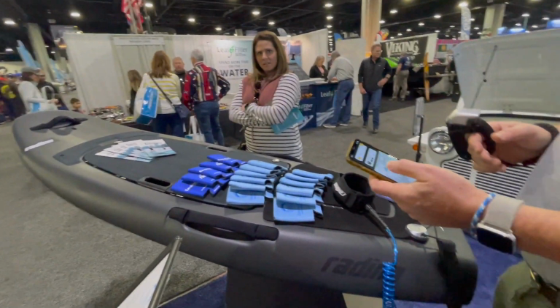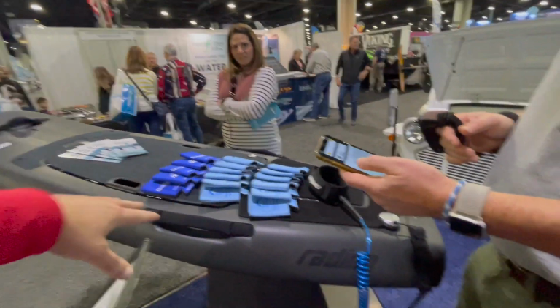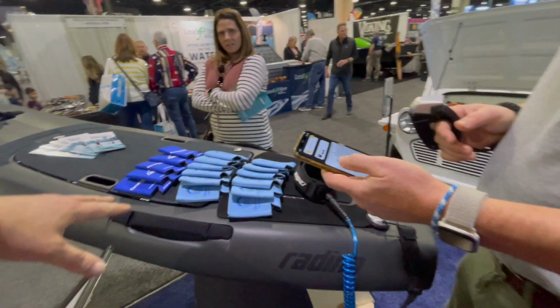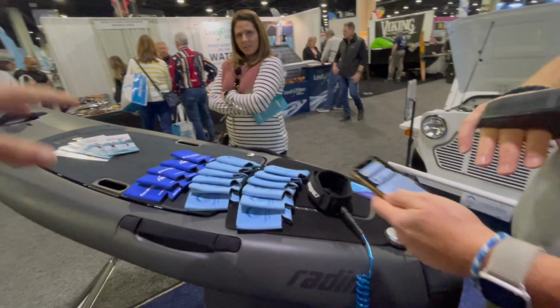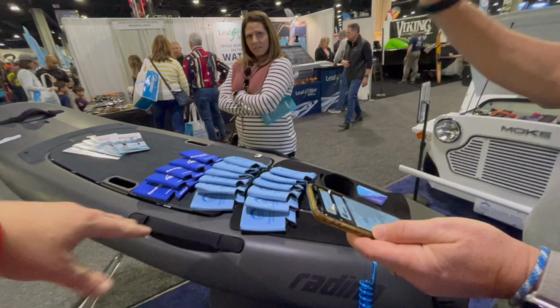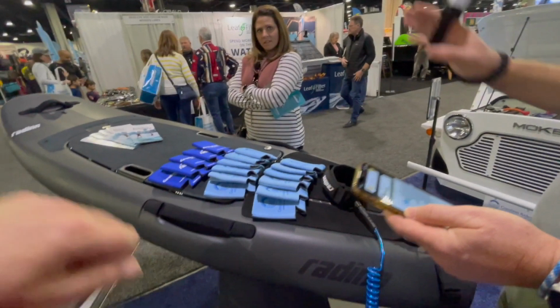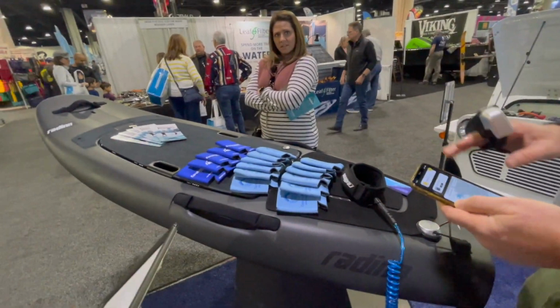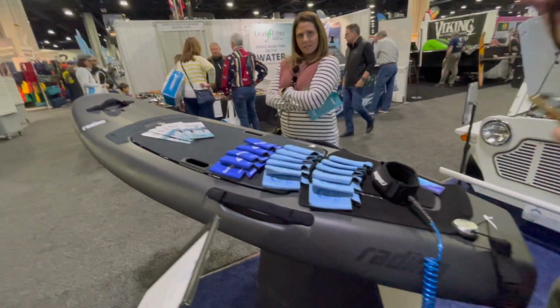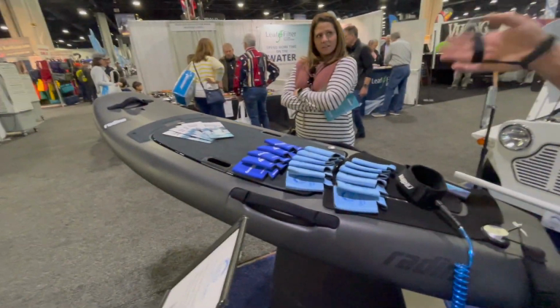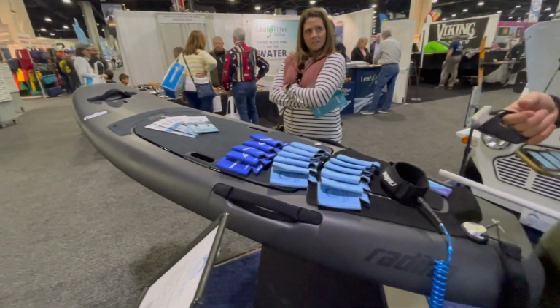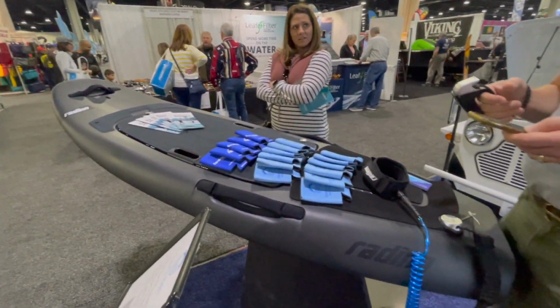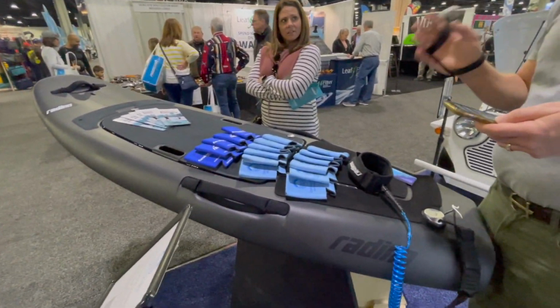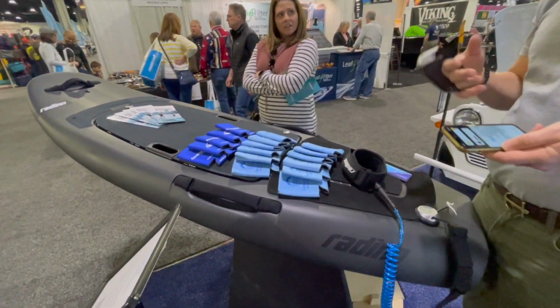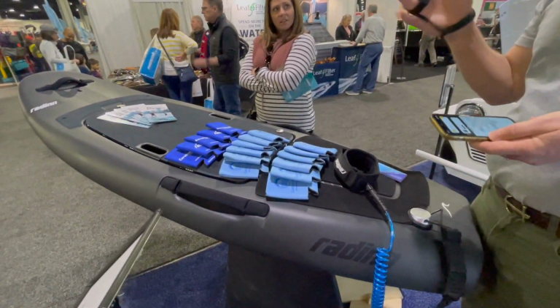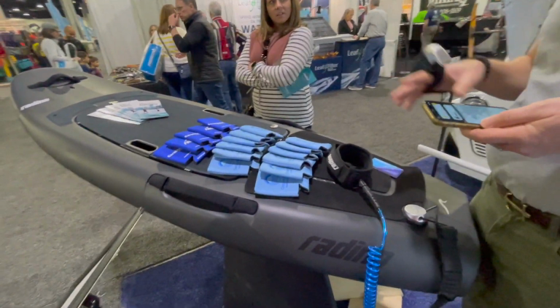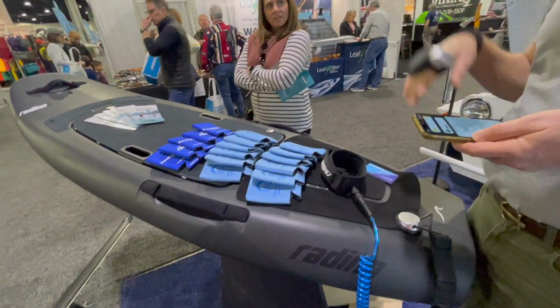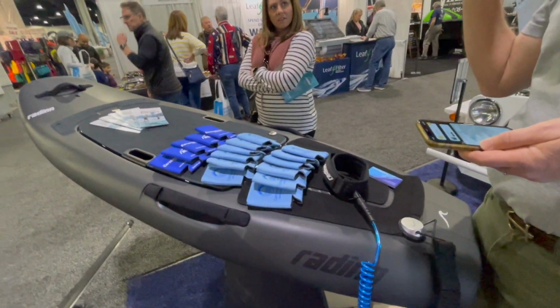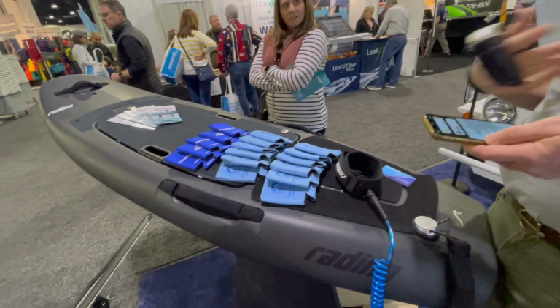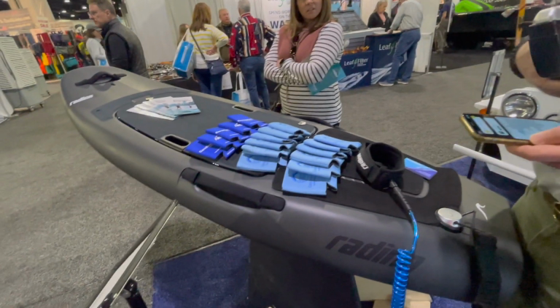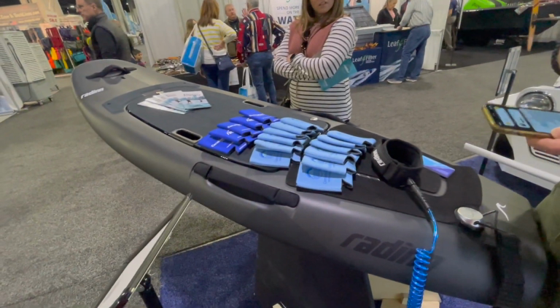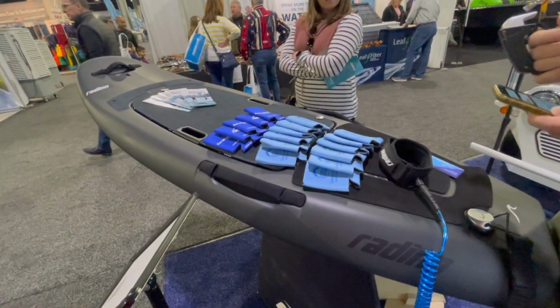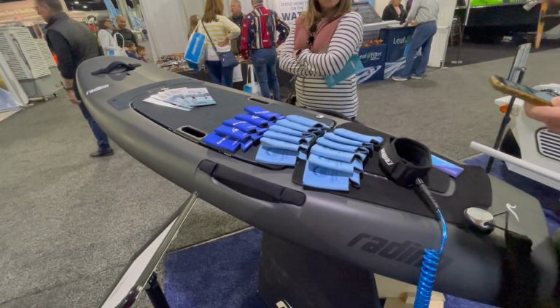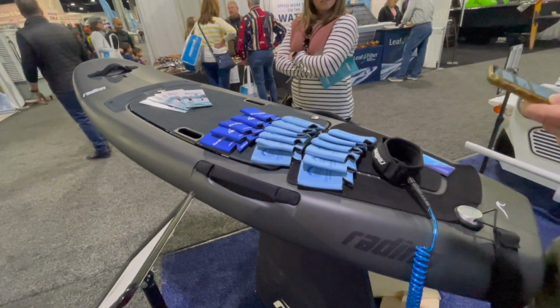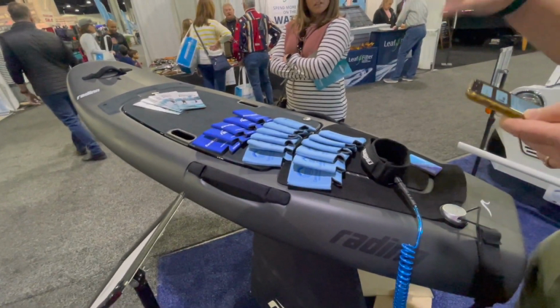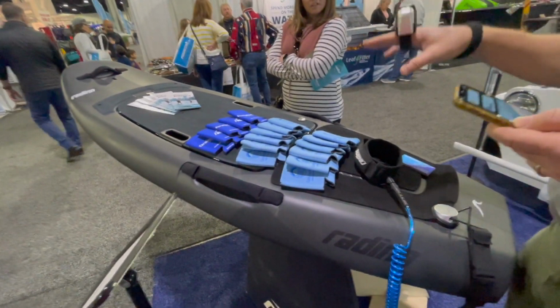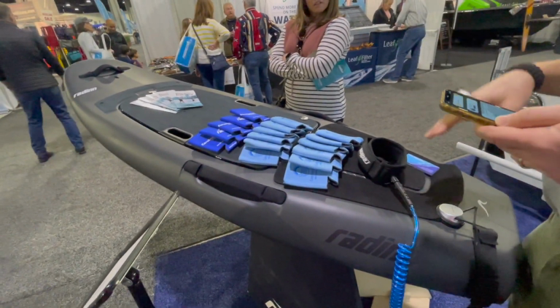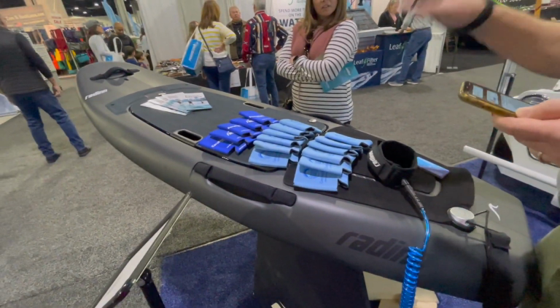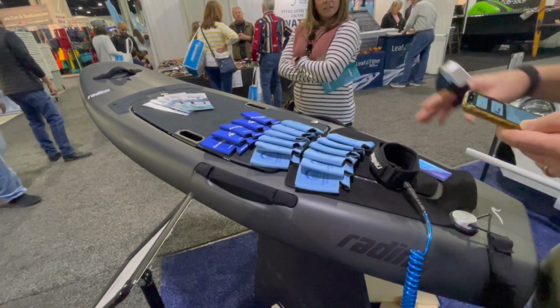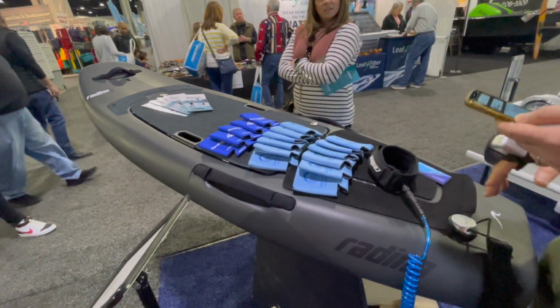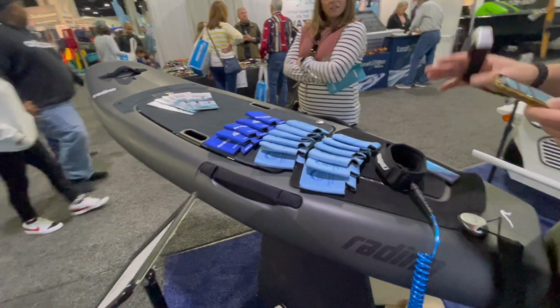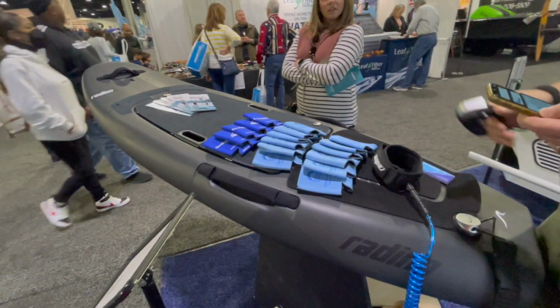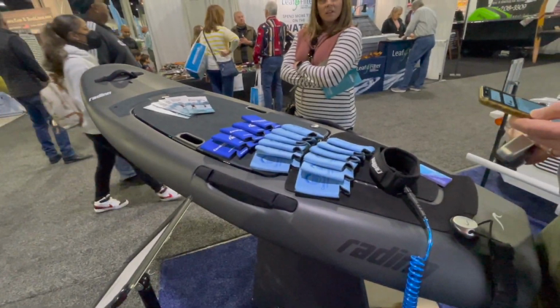It's fully electric, so you just plug it in and recharge it. On a regular household outlet on the fast setting it's about two and a half hours to charge. On the regular setting it's about six hours. They recommend you charge it on the regular setting at least 60% of the time, more often if you can.